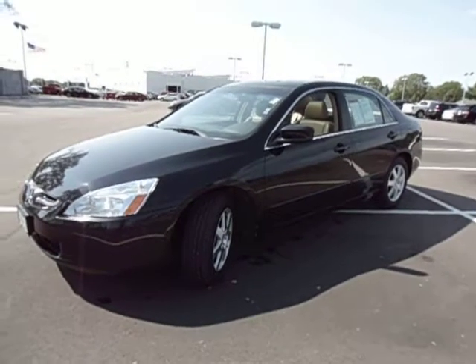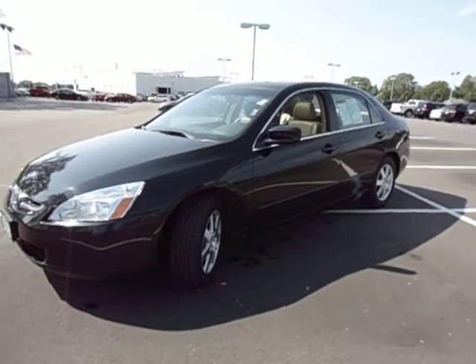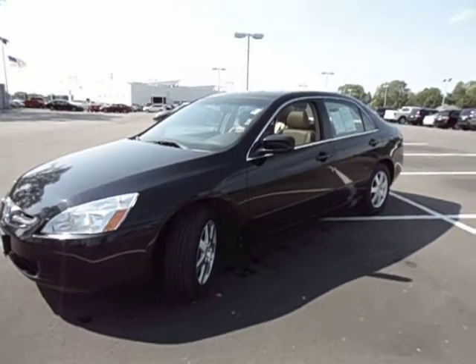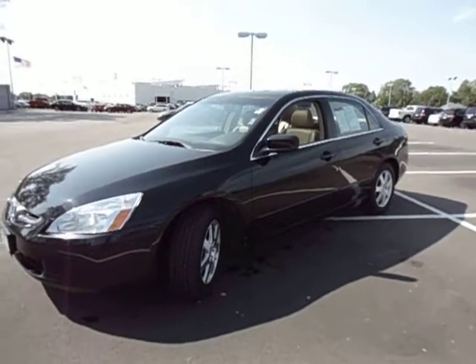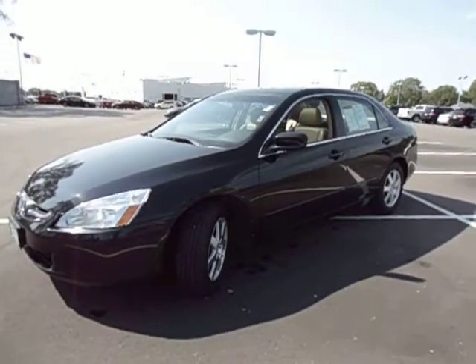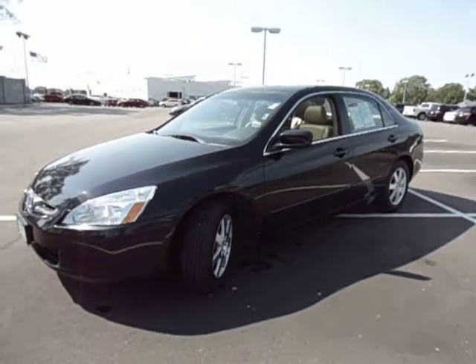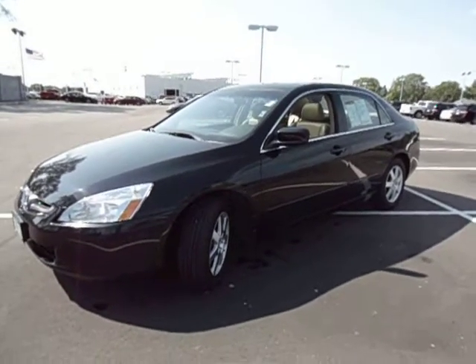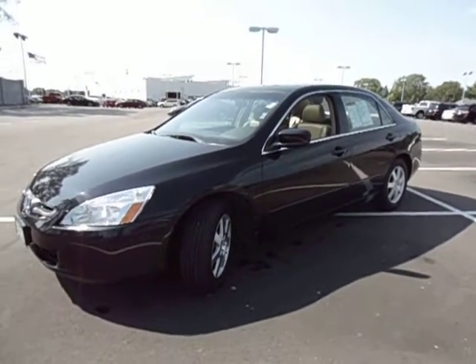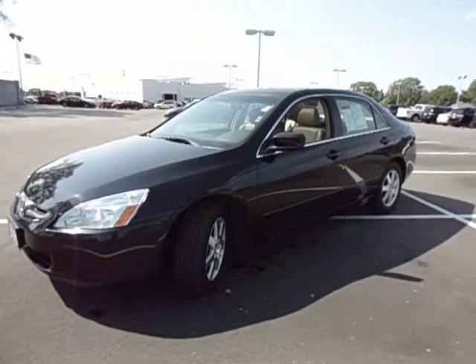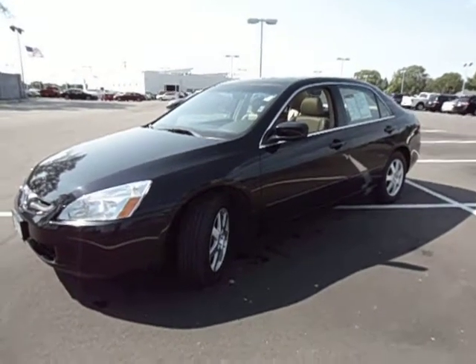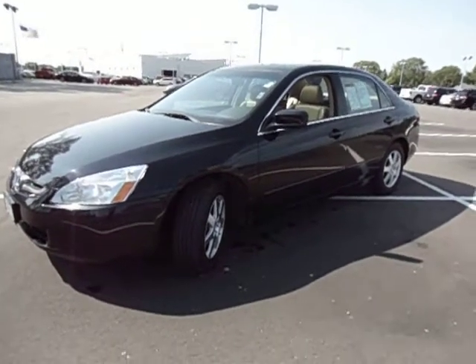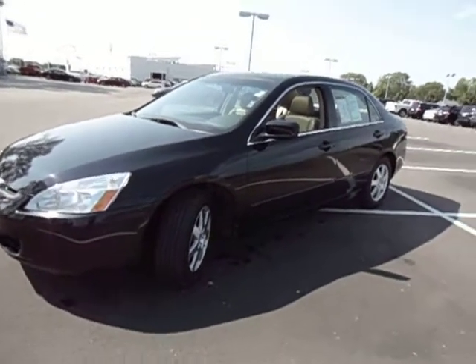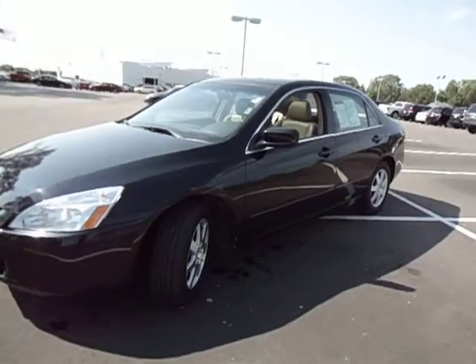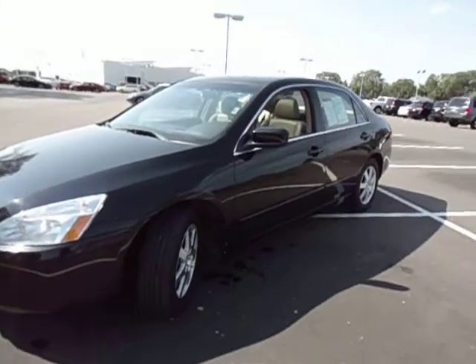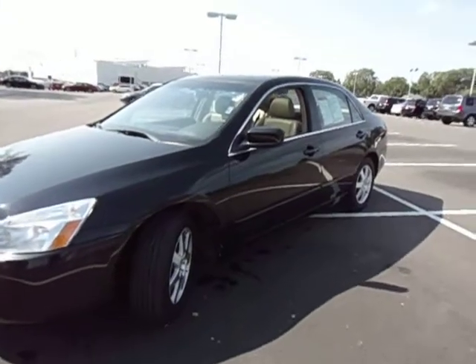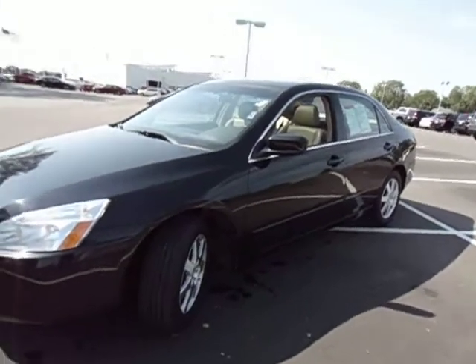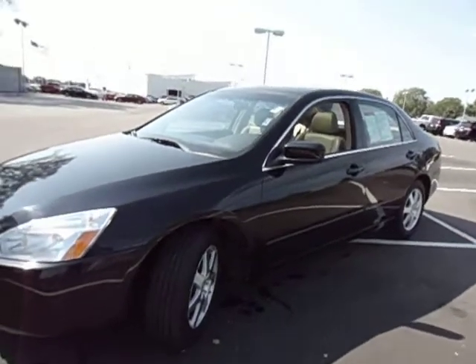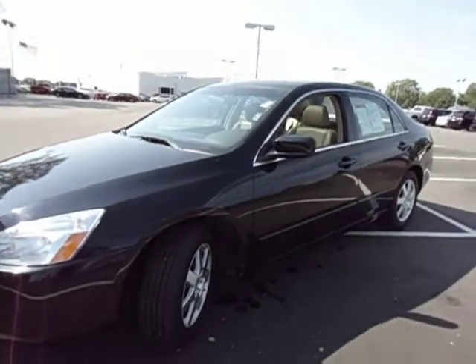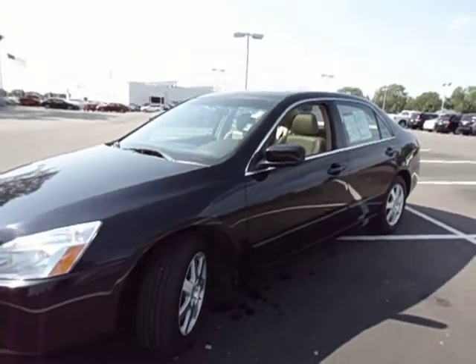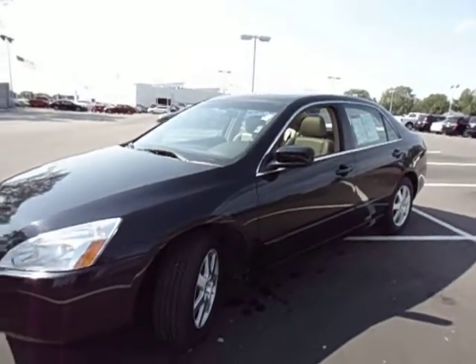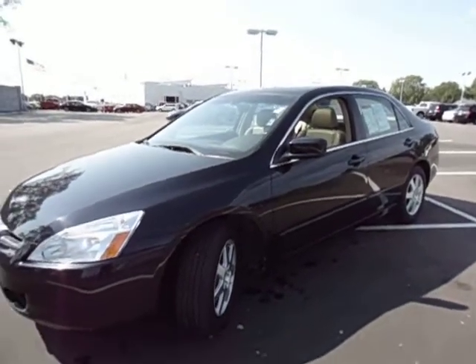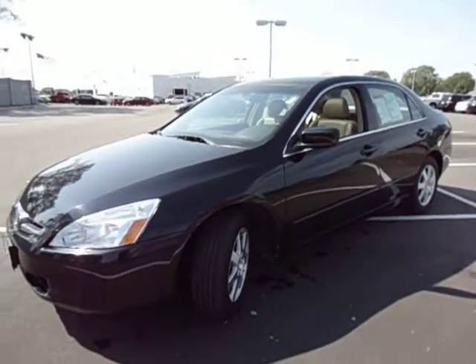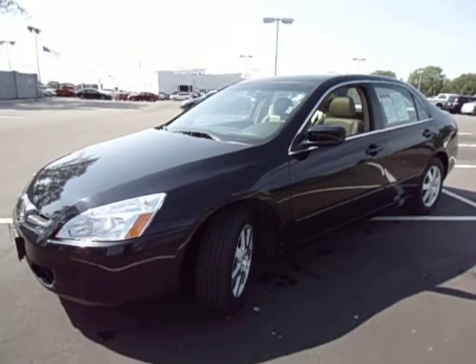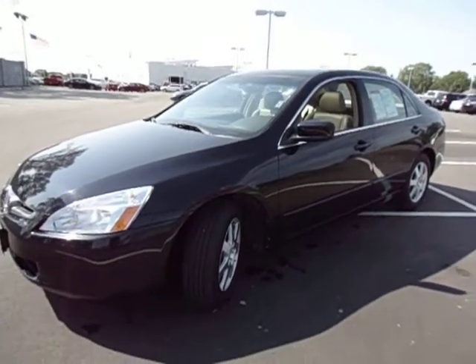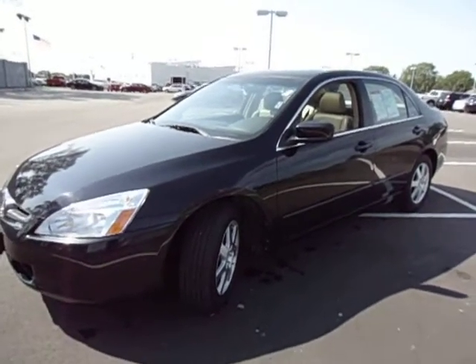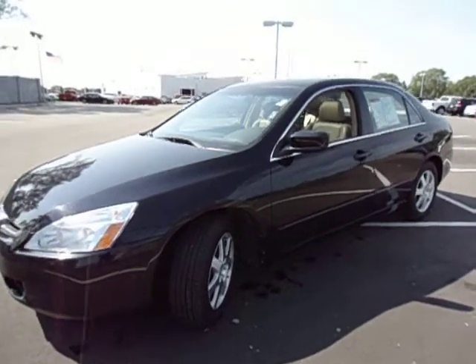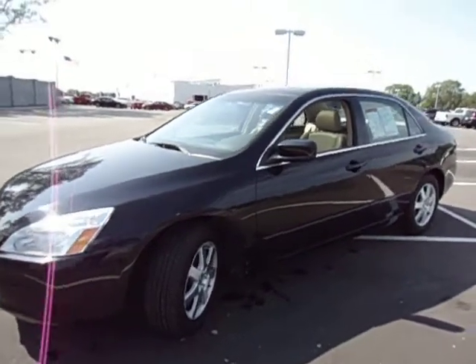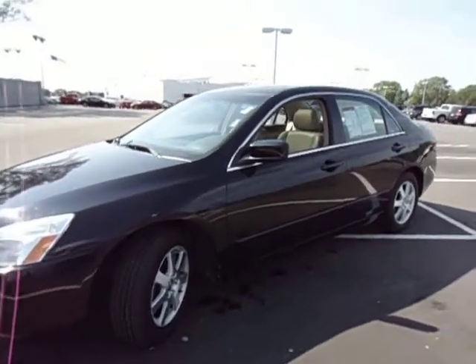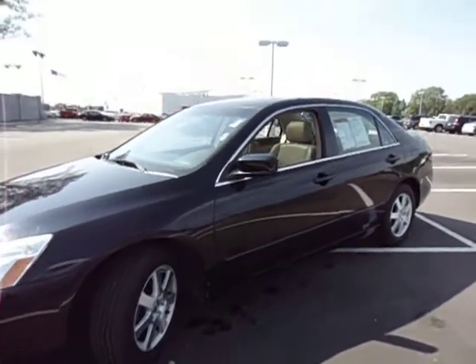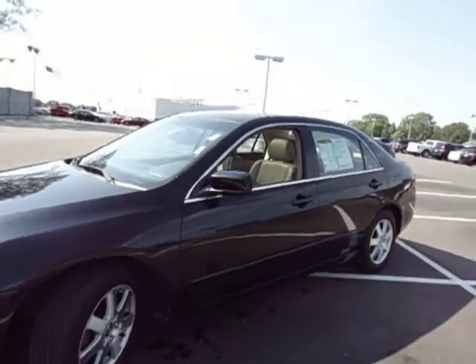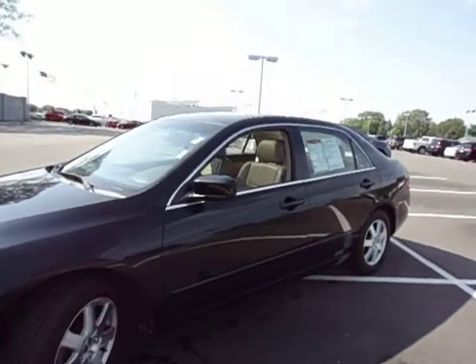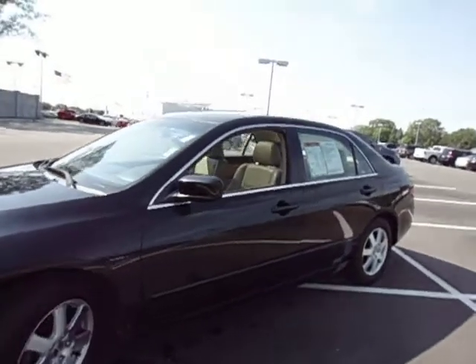This one's priced at $8,495. It has a hundred and one thousand miles. Very clean car — one owner, accident-free. Black with the tan leather interior.